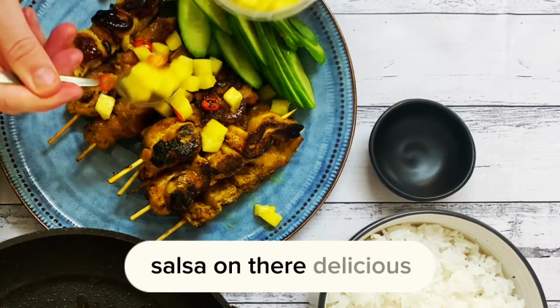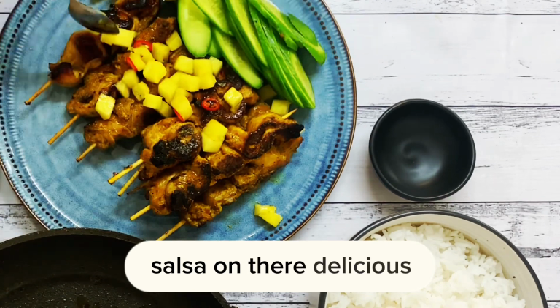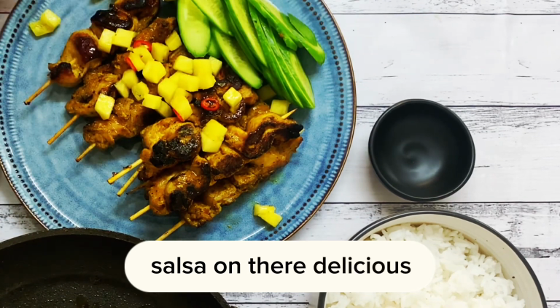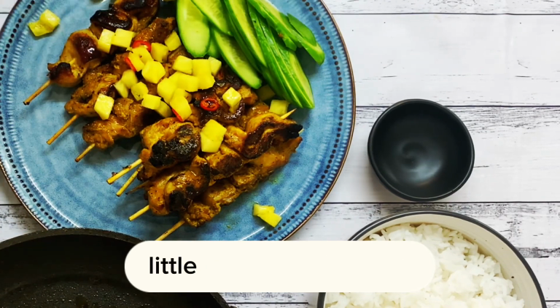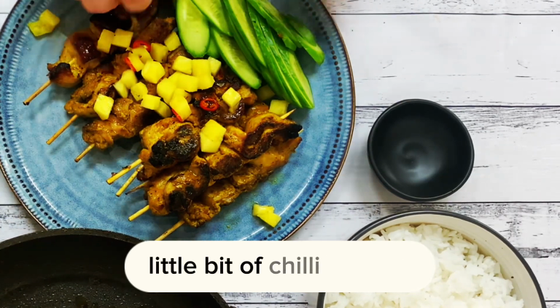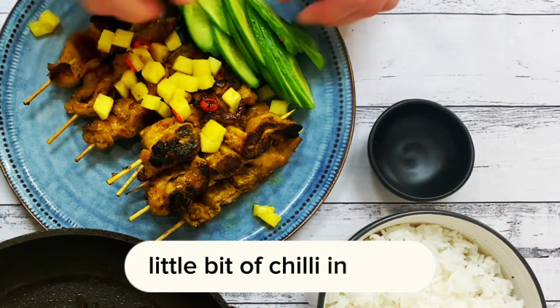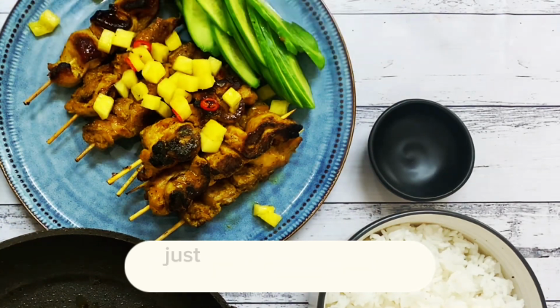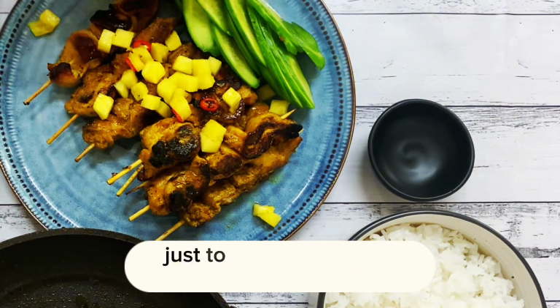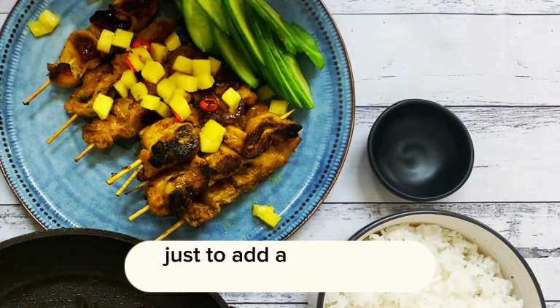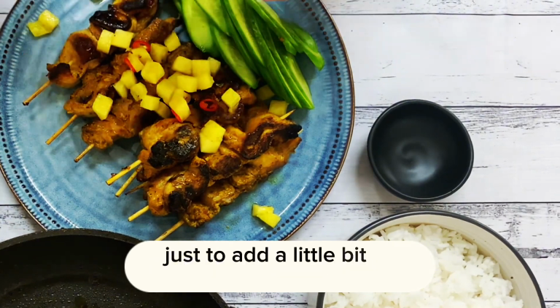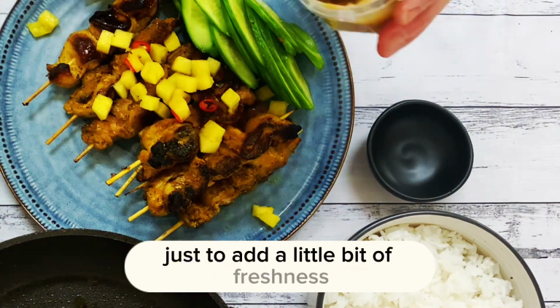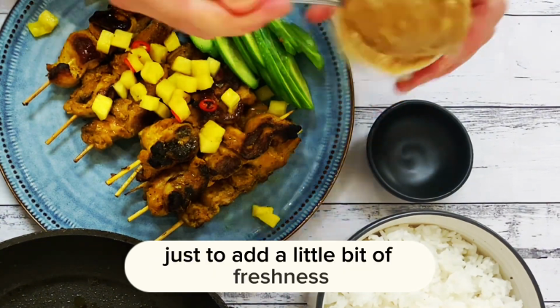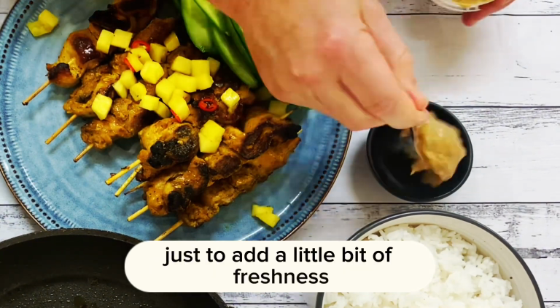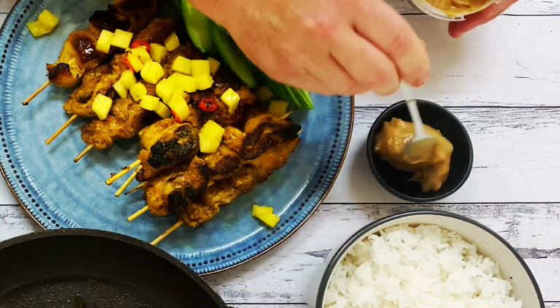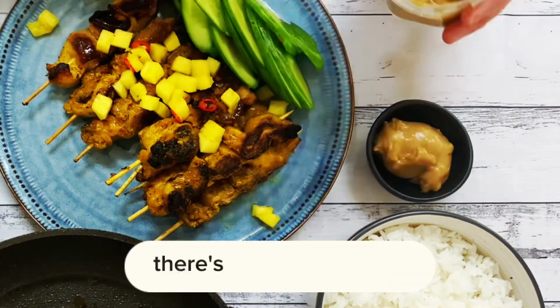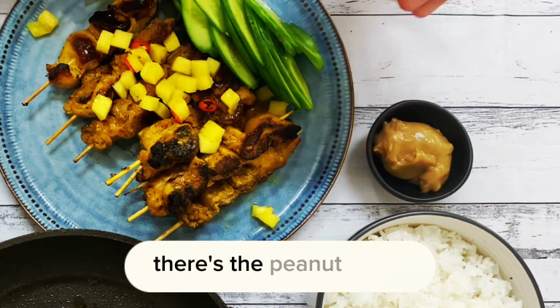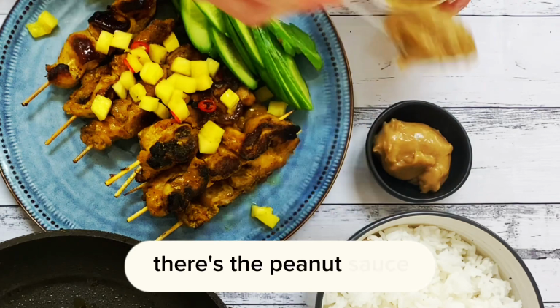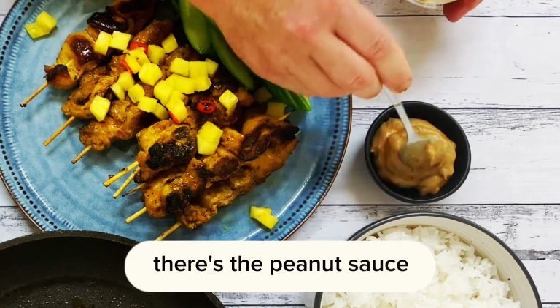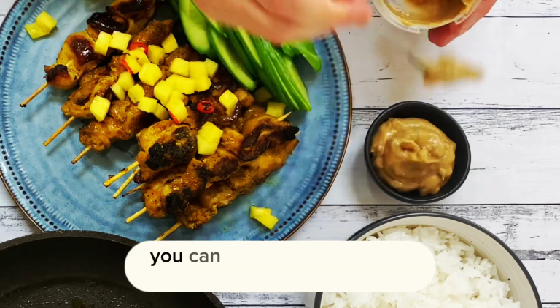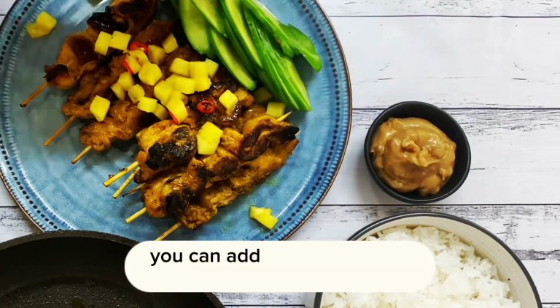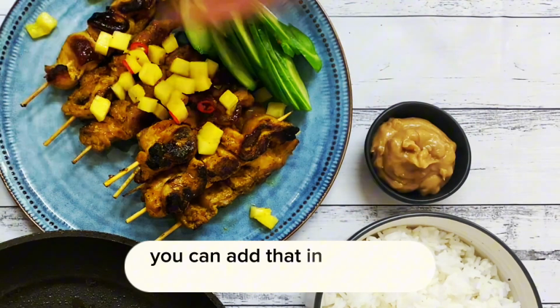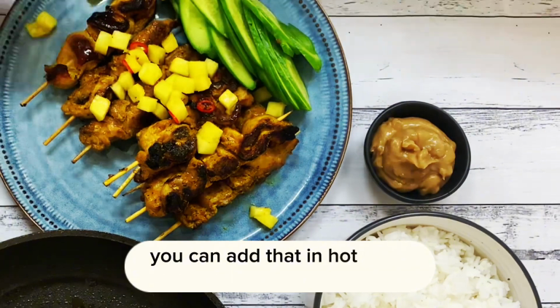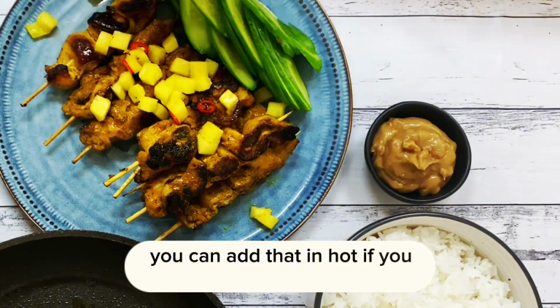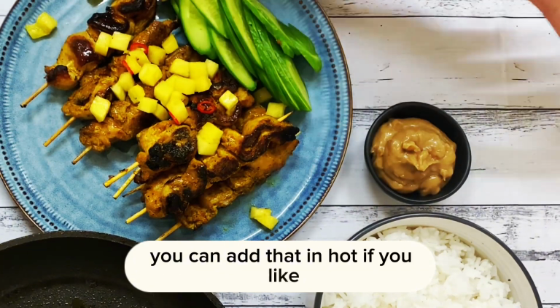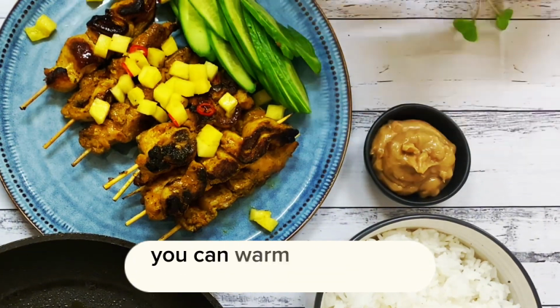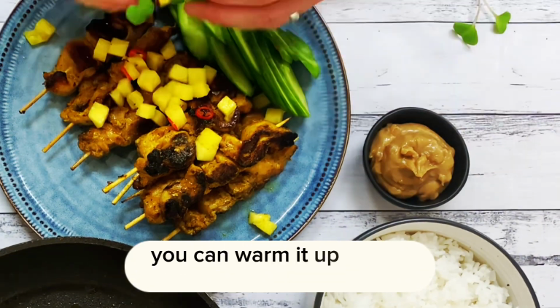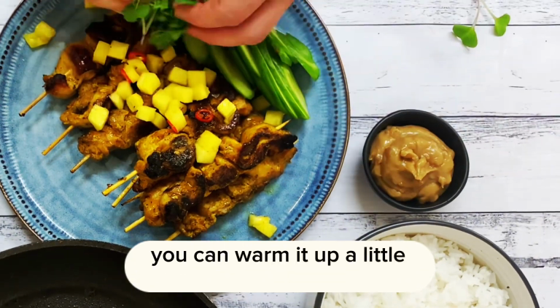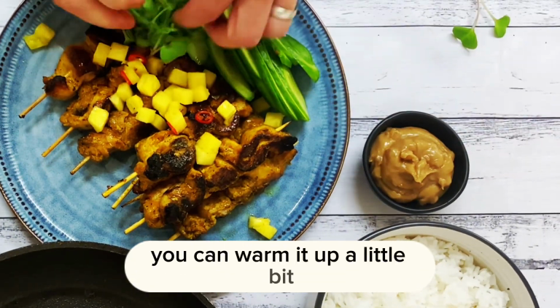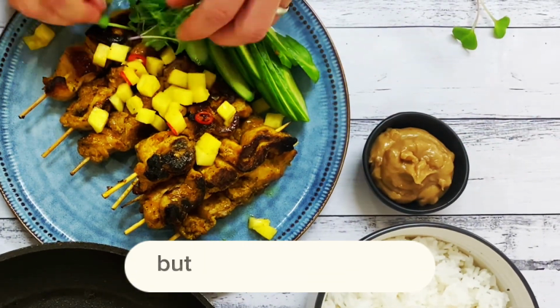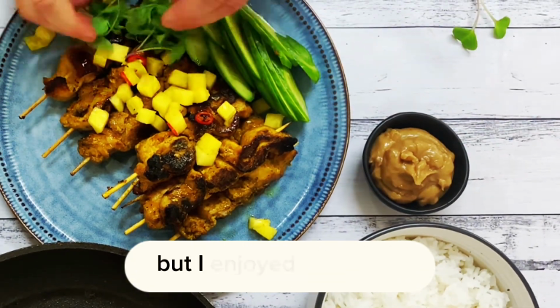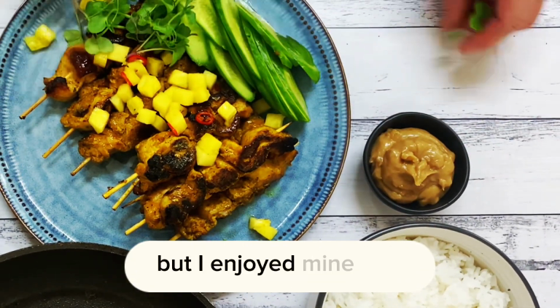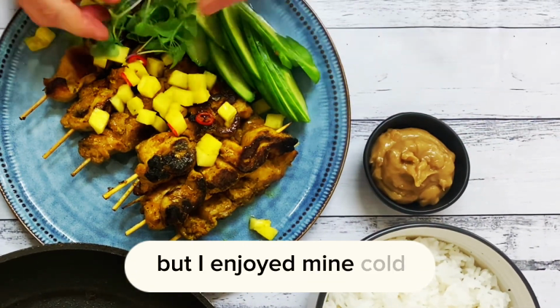Salsa on there — delicious. A little bit of chili in there just to add a little bit of freshness. There's the peanut sauce. You can add that in hot if you like — you can warm it up a little bit, but I enjoyed mine cold.